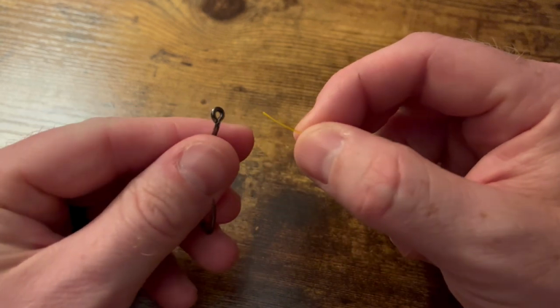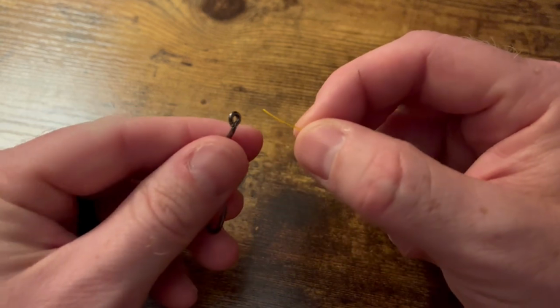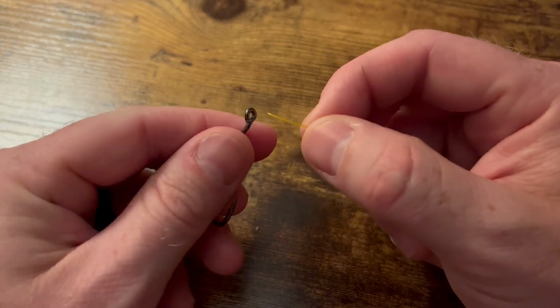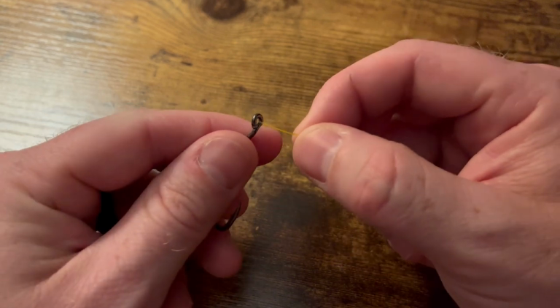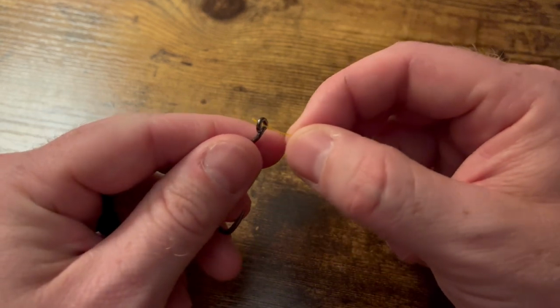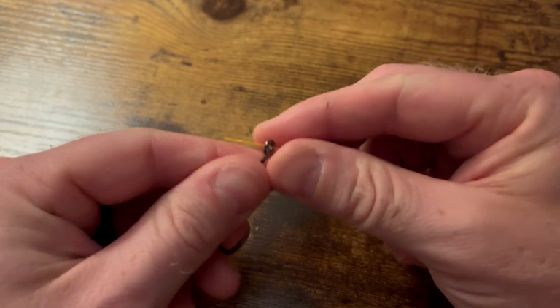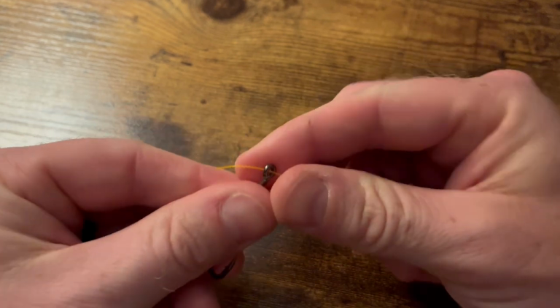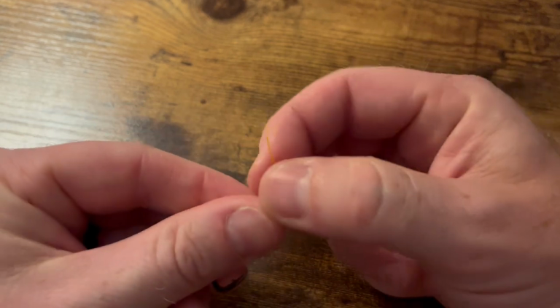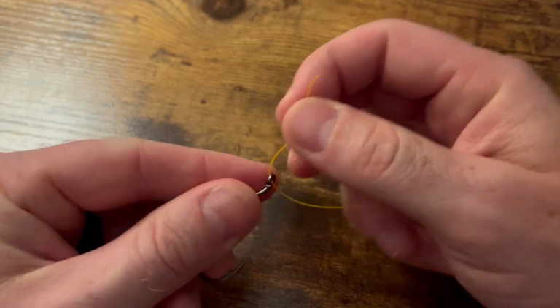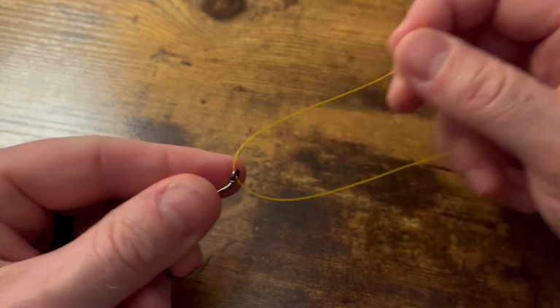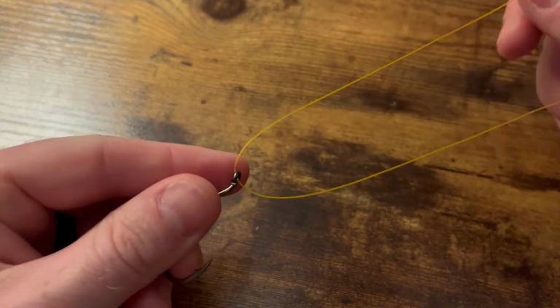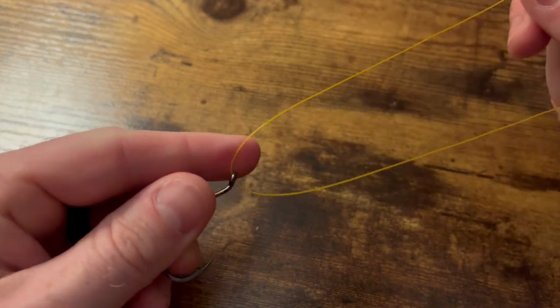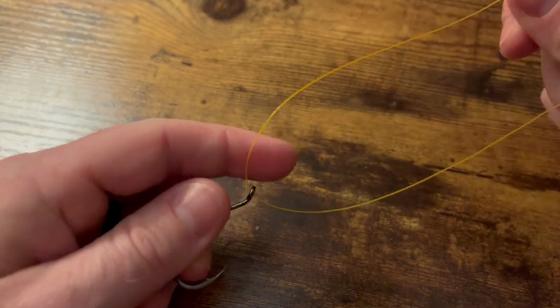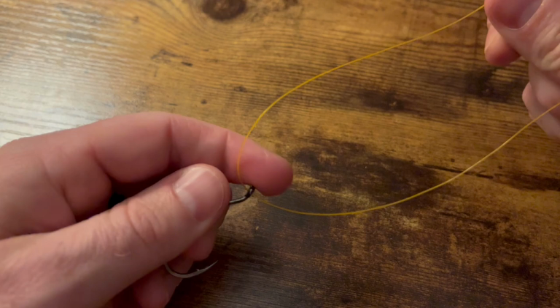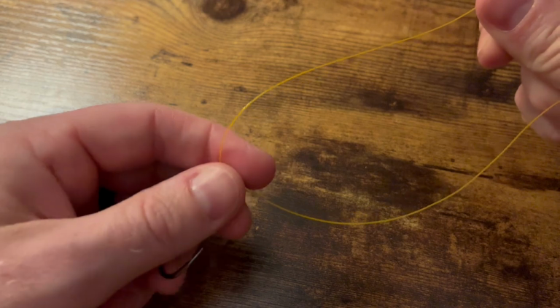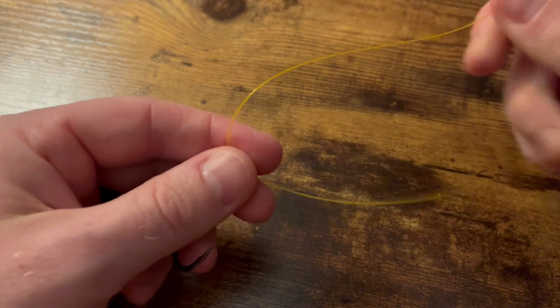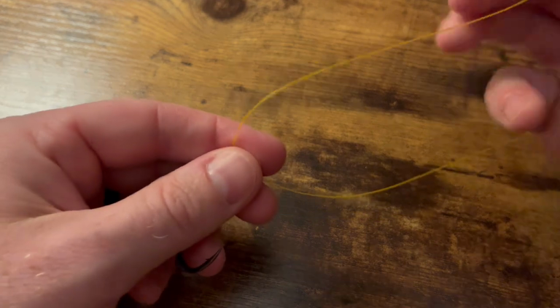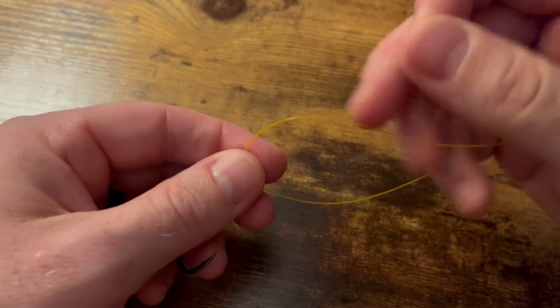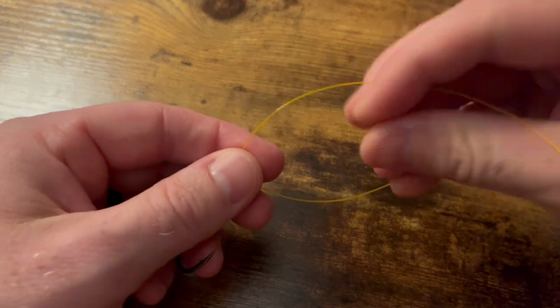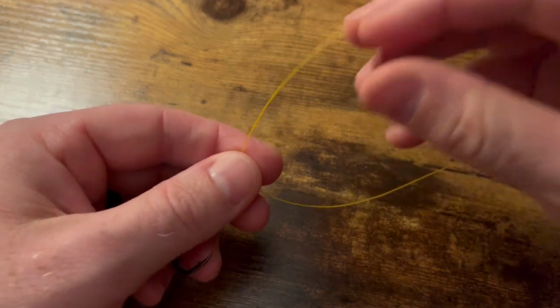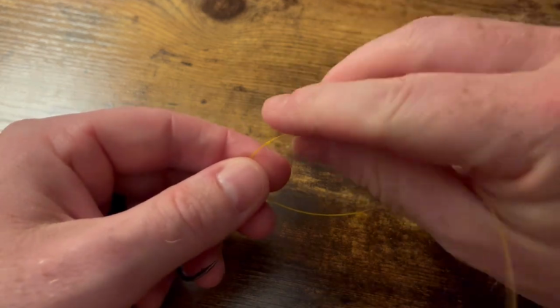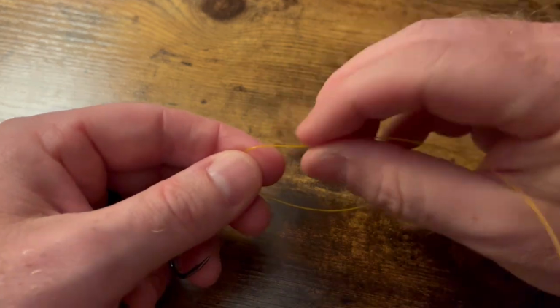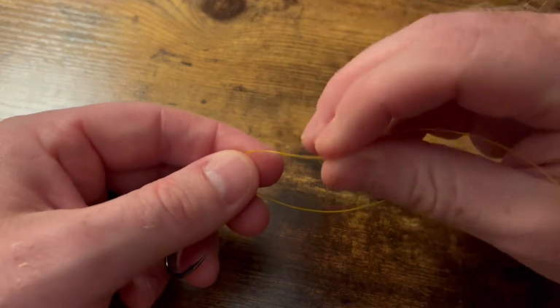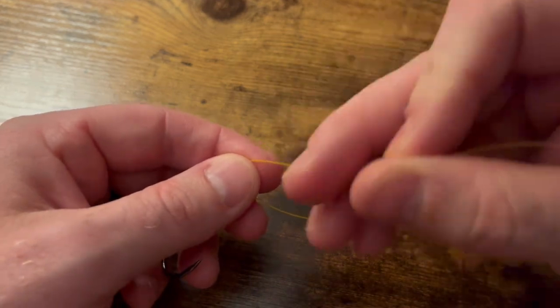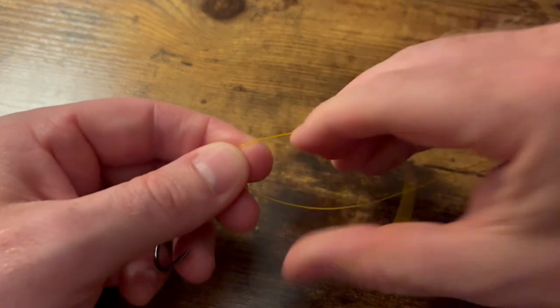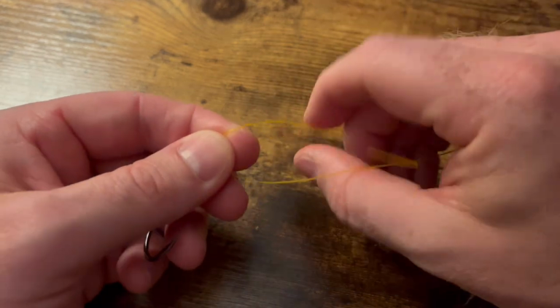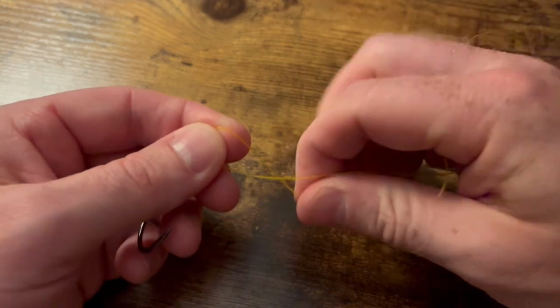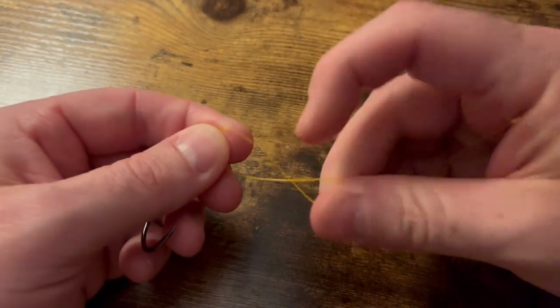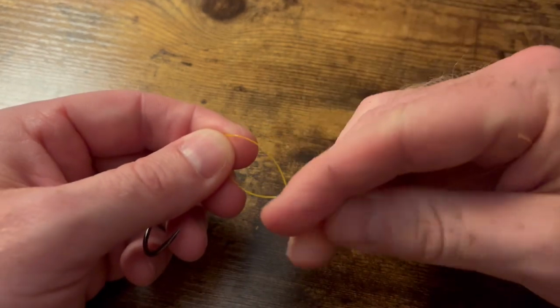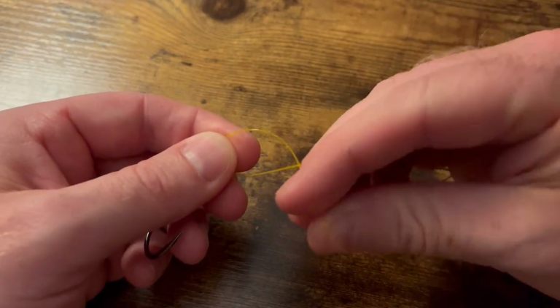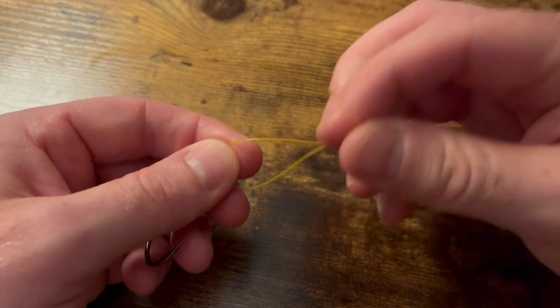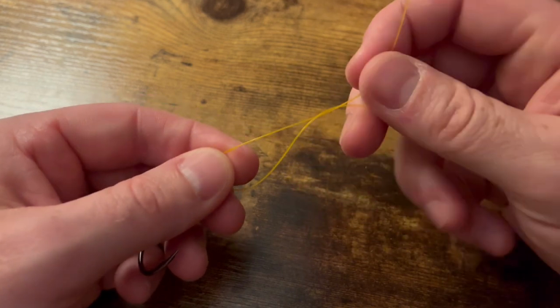Start by taking your tag end and running it through the eye of the hook. Give yourself about eight inches of tag end to work with. Then take that tag end and go underneath your main line.